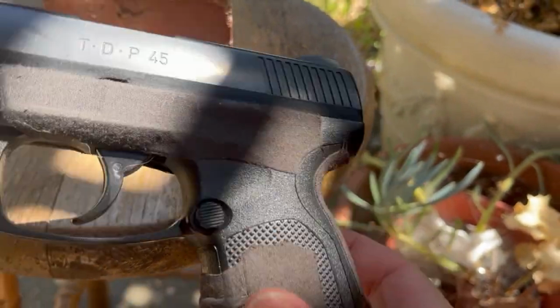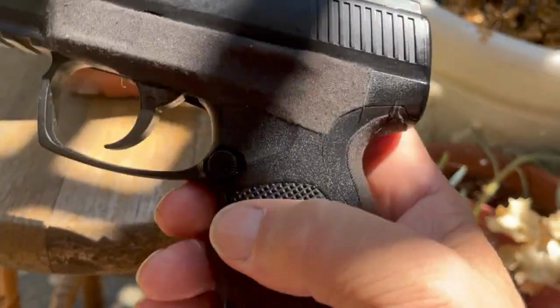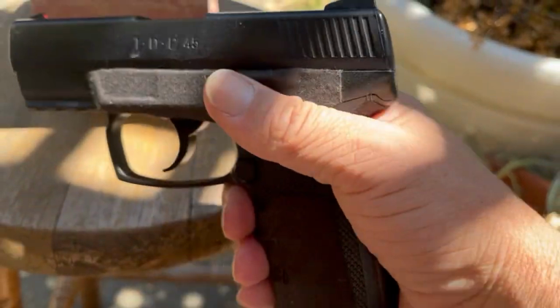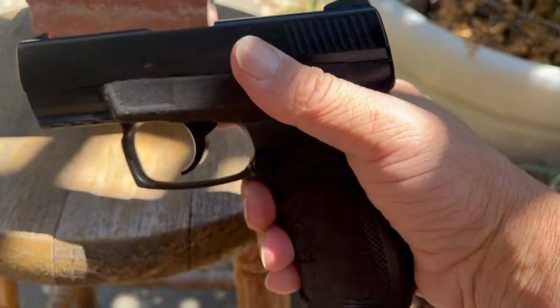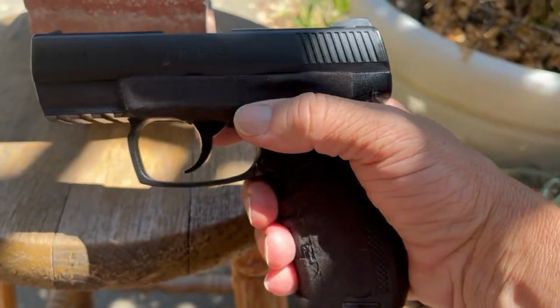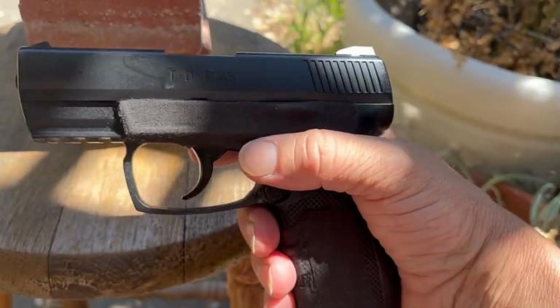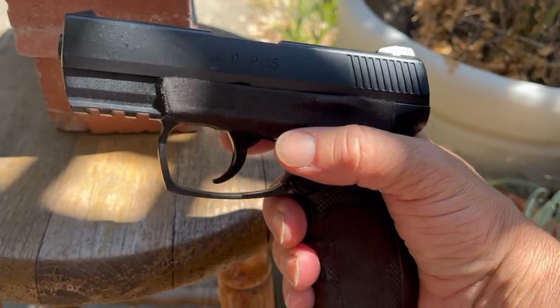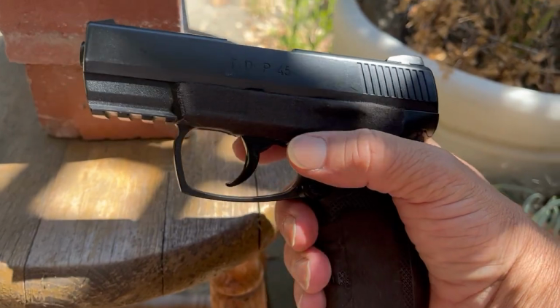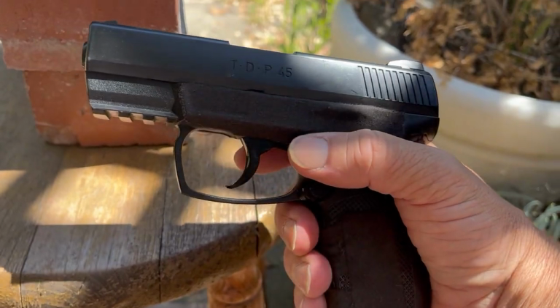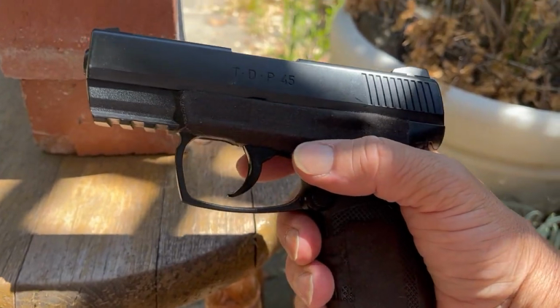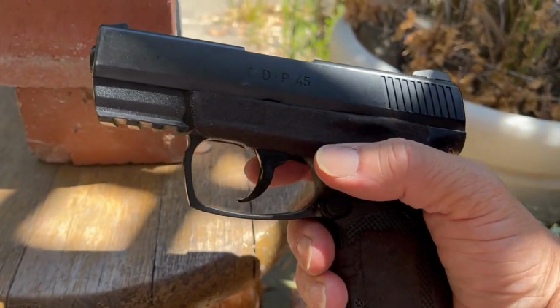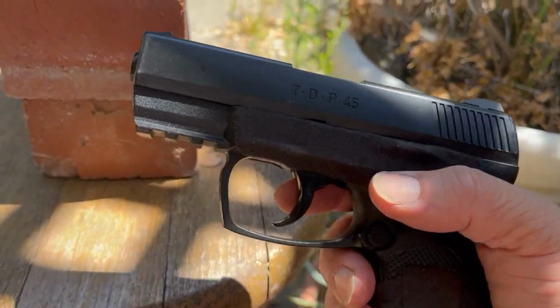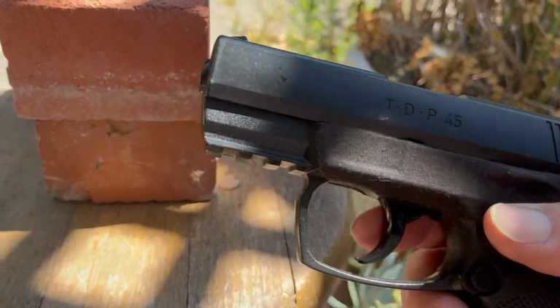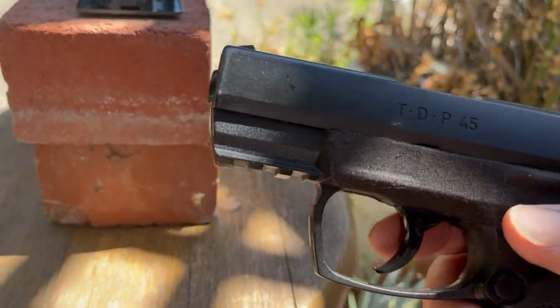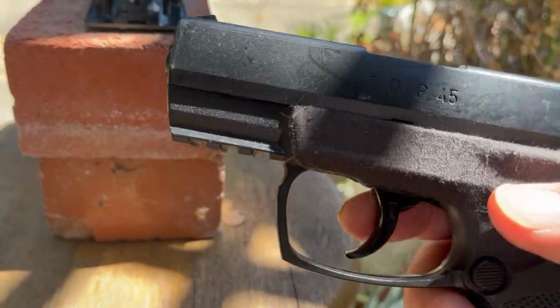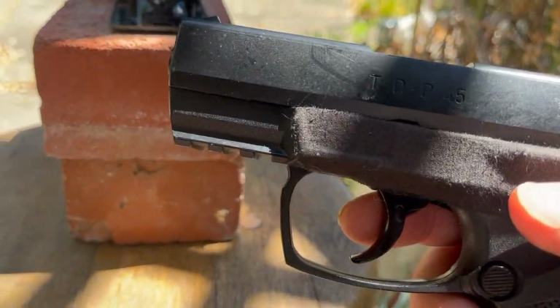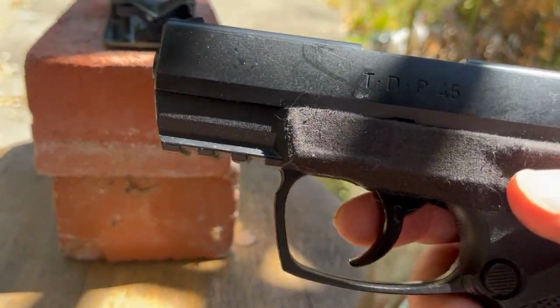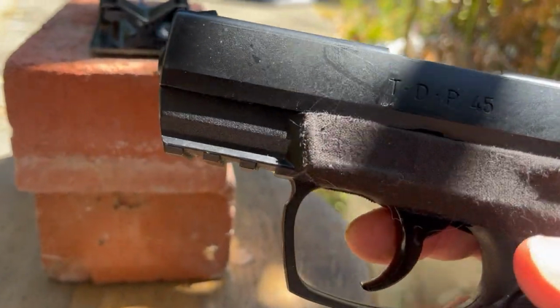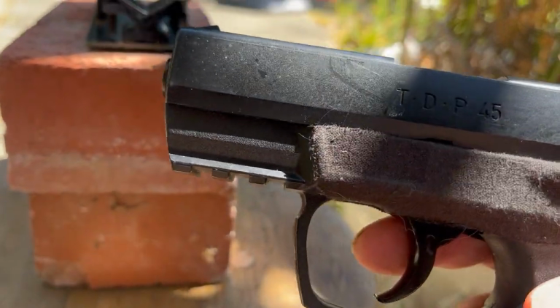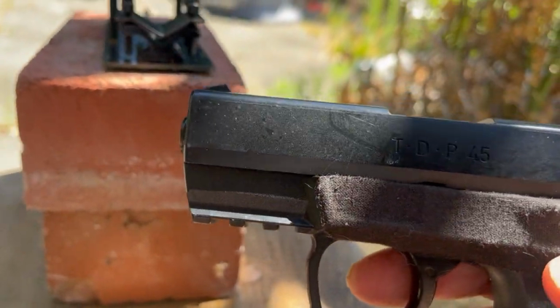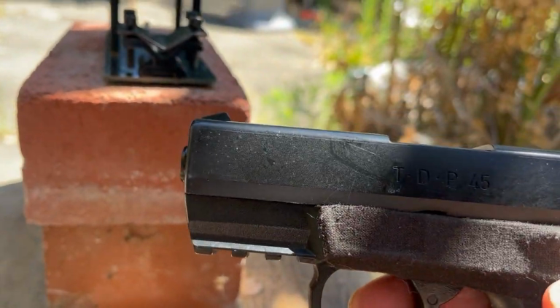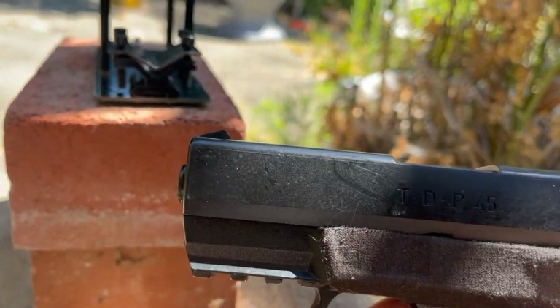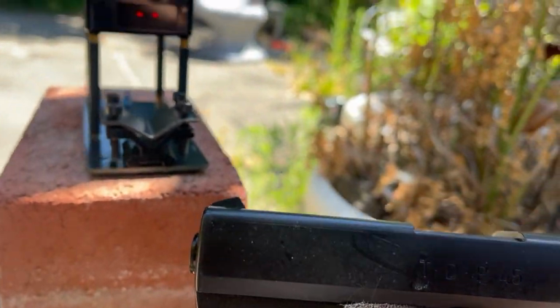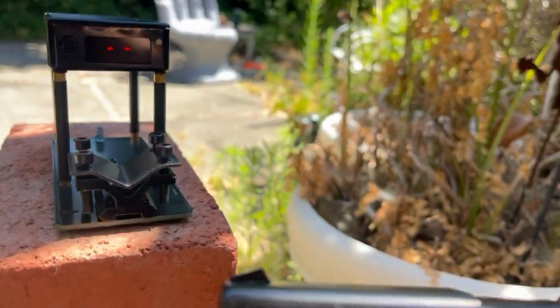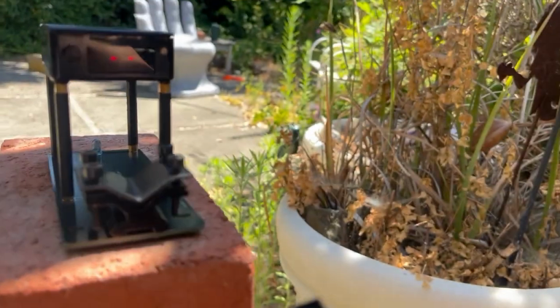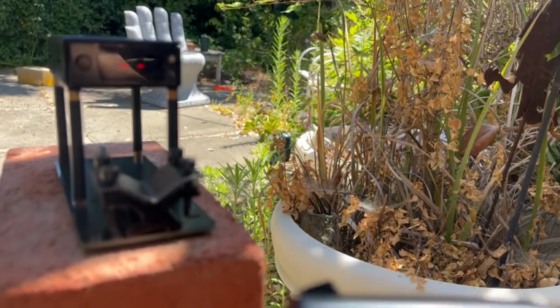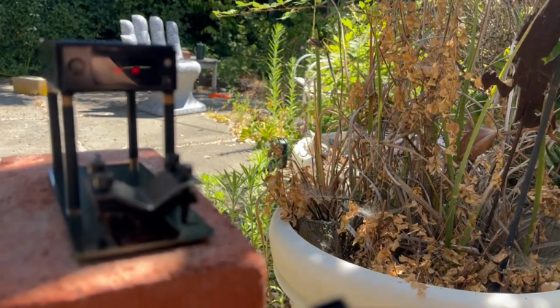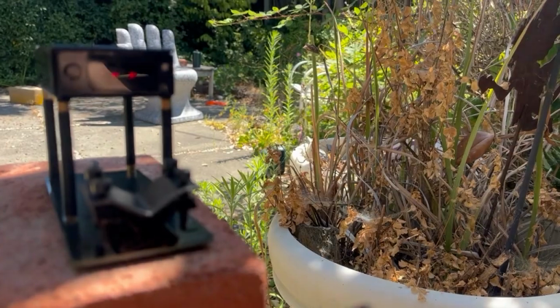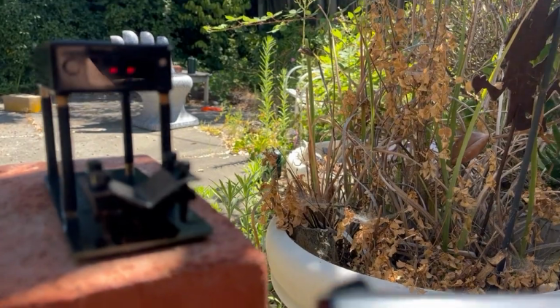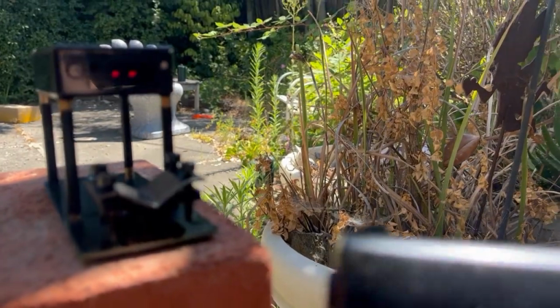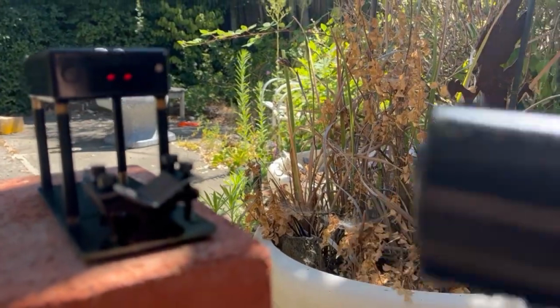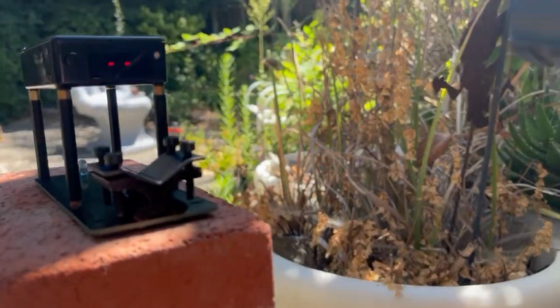I did the valve spring mod on this, softened it, and I just want to check on how it's doing today.